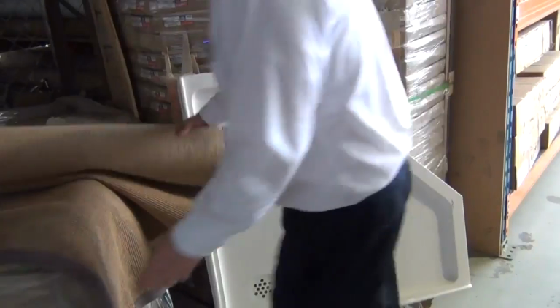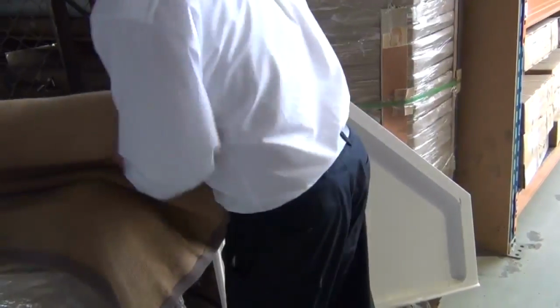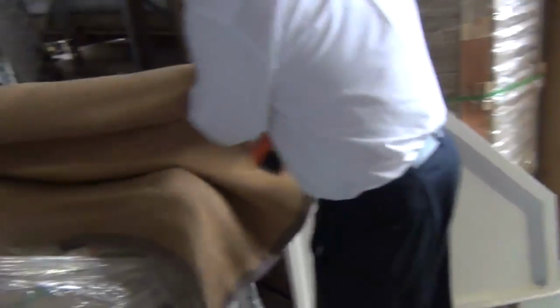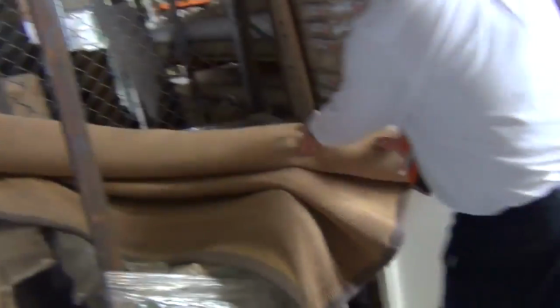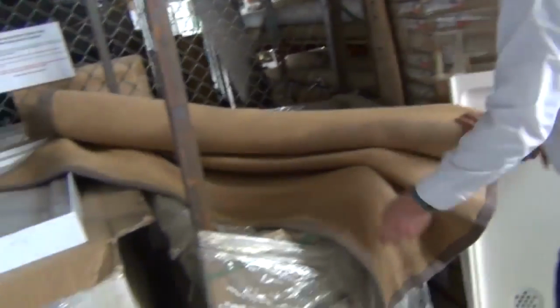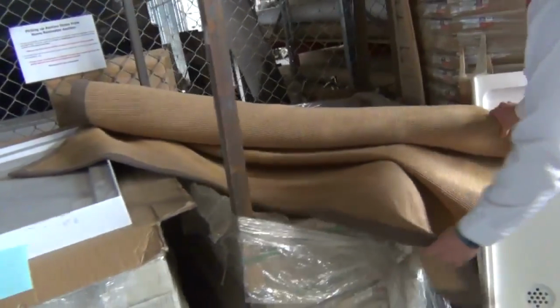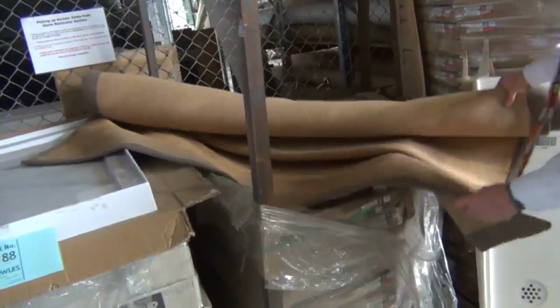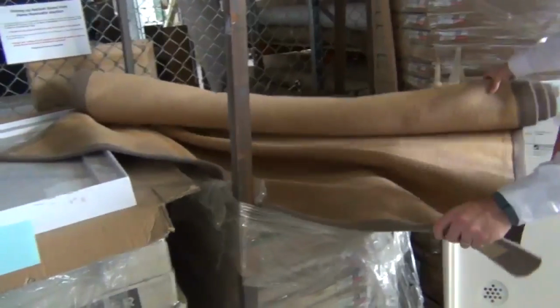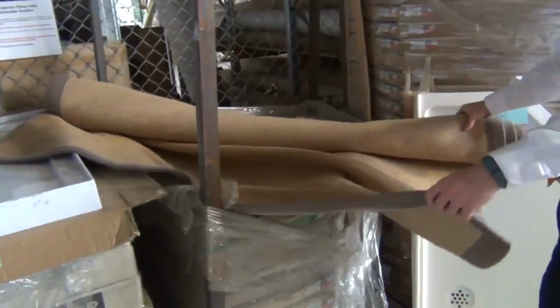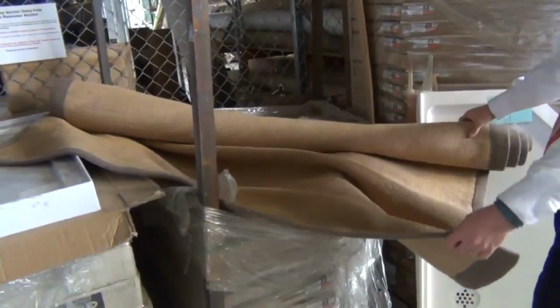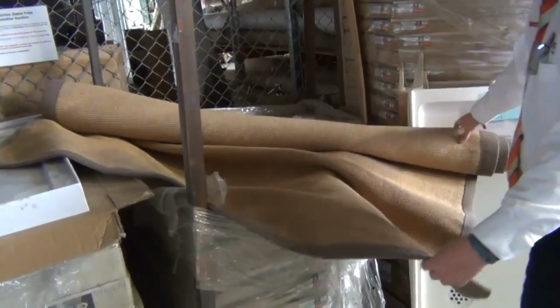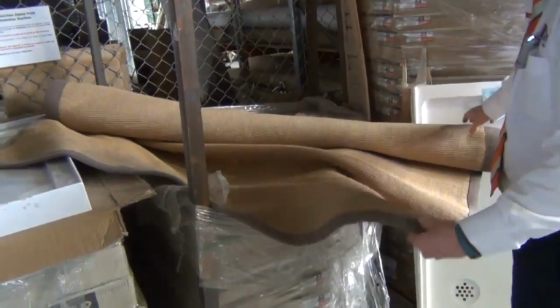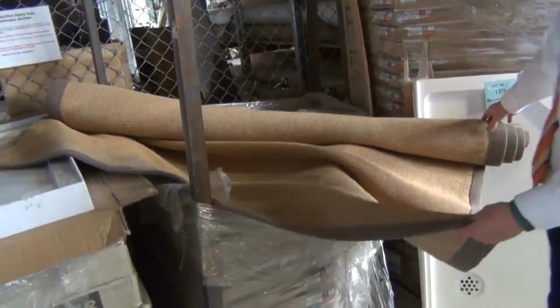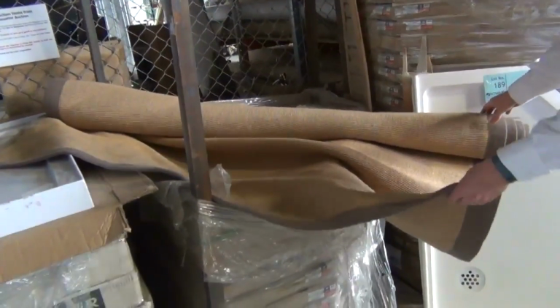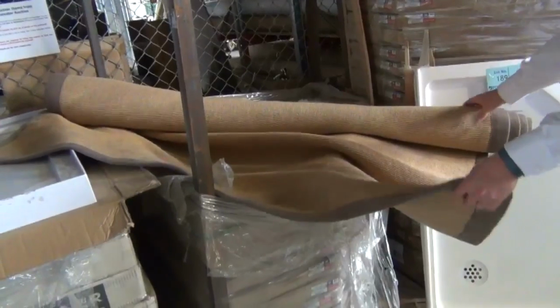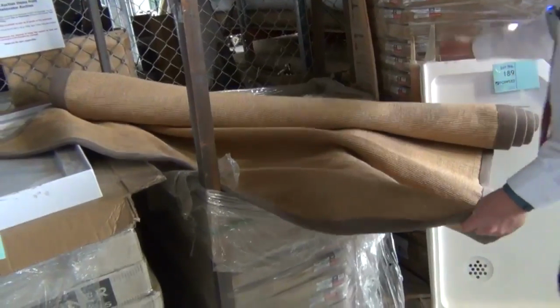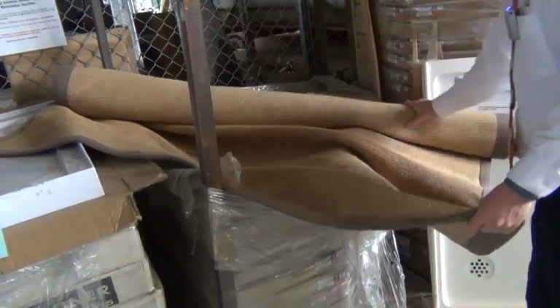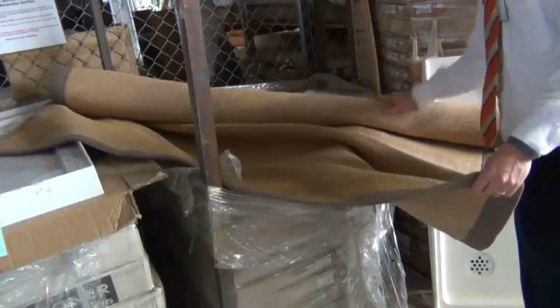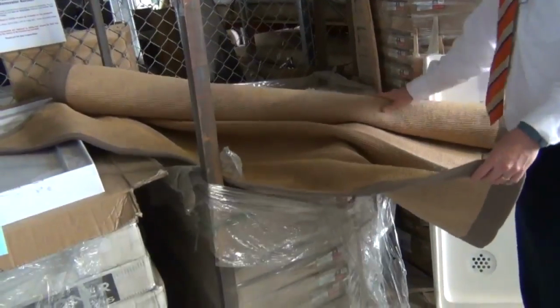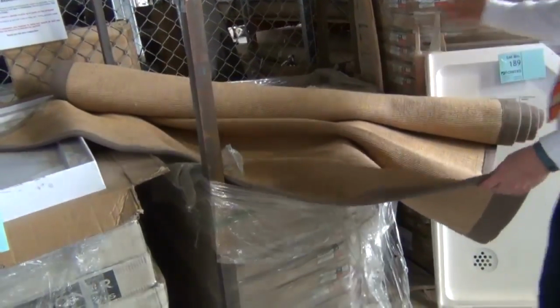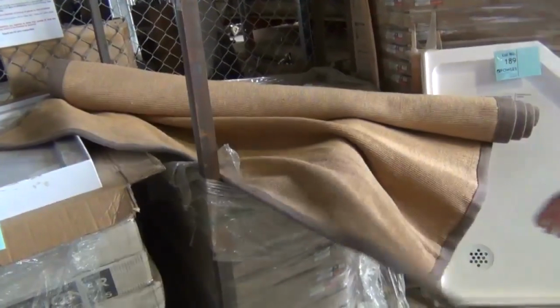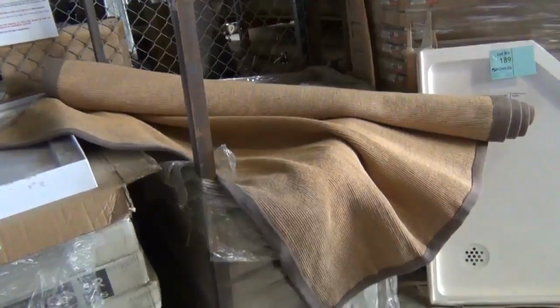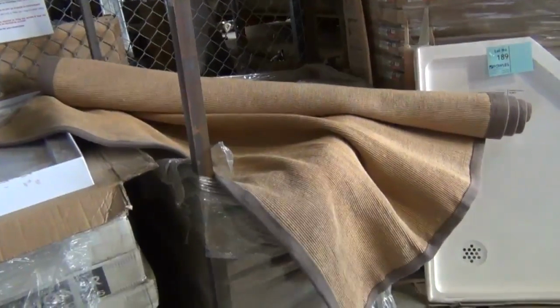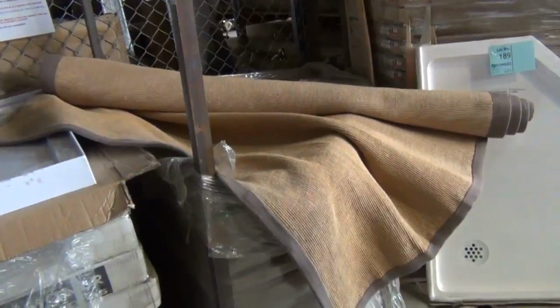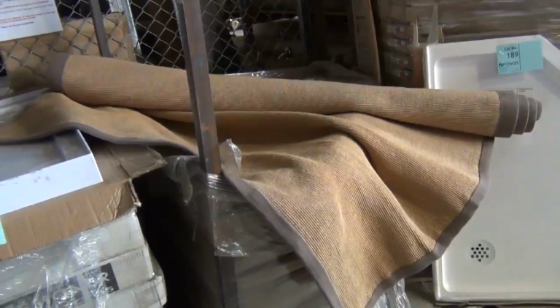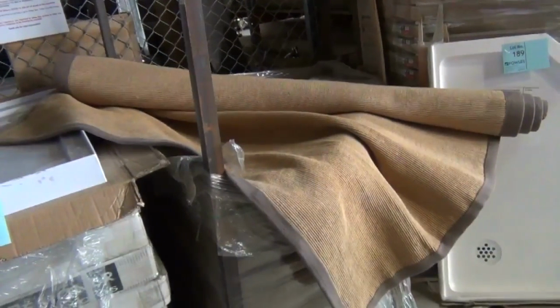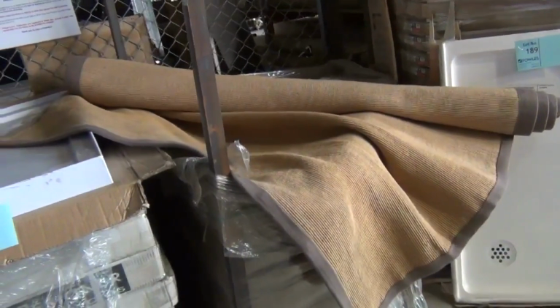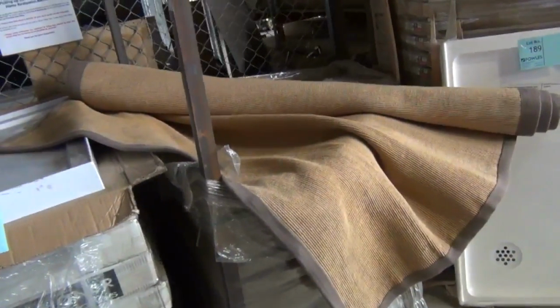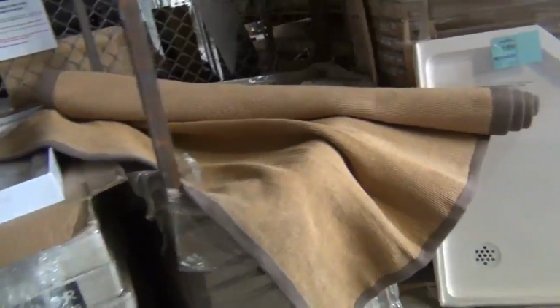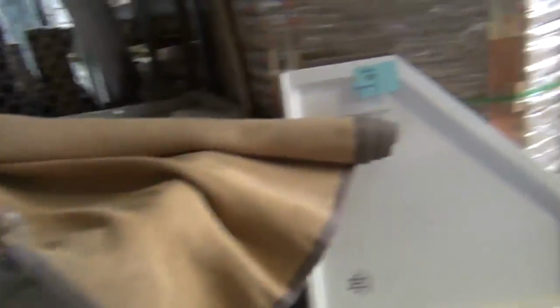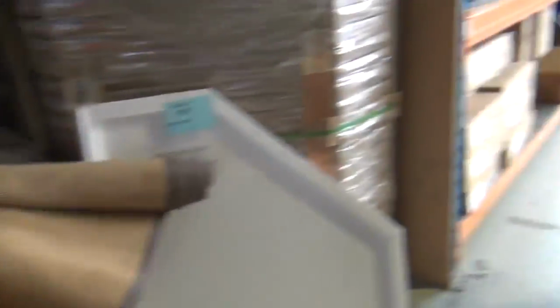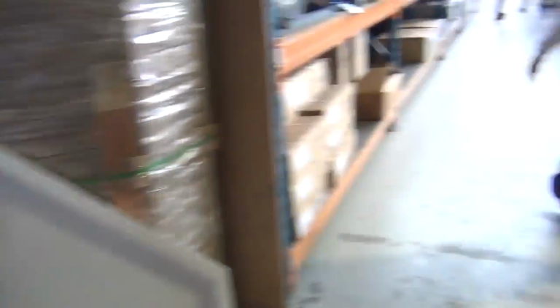Some beautiful jute rugs here as well, in a couple of different colours — looking about the mid $30 mark on those. They sell in the stores for $100 to $150, so around the $30 mark will be really good buying.